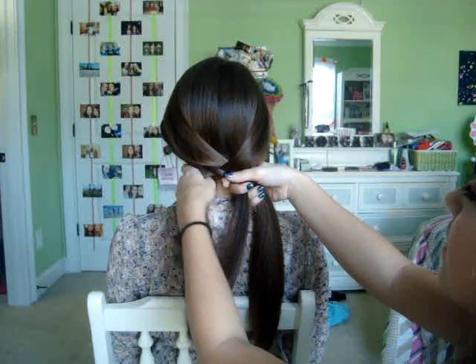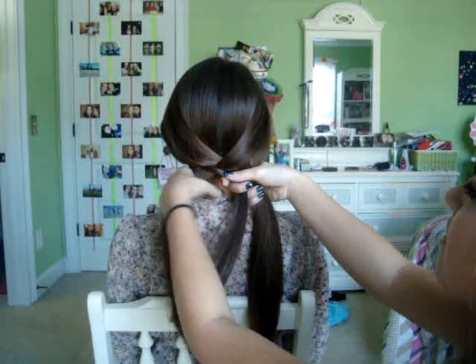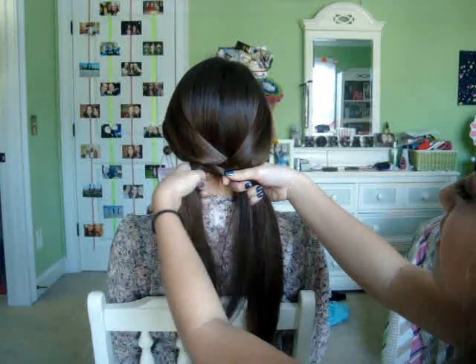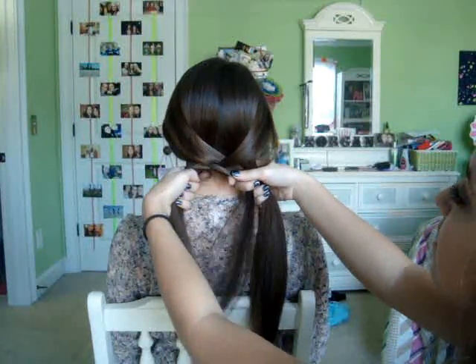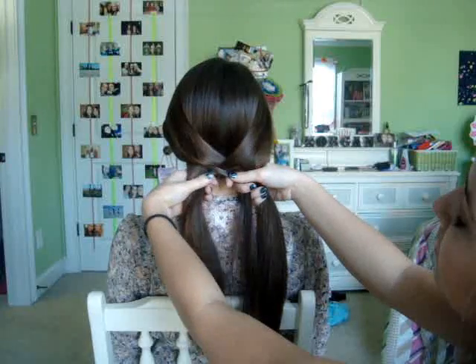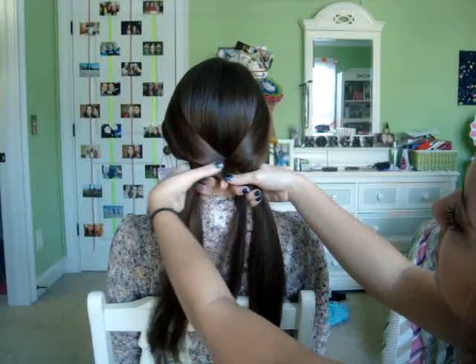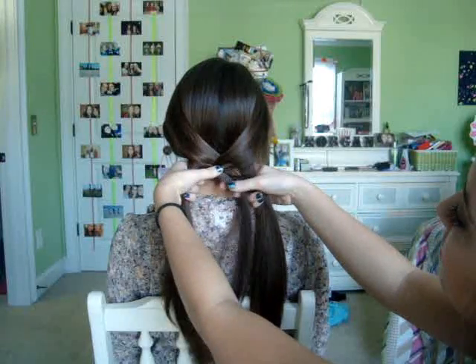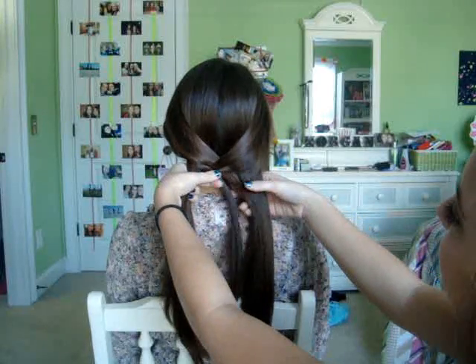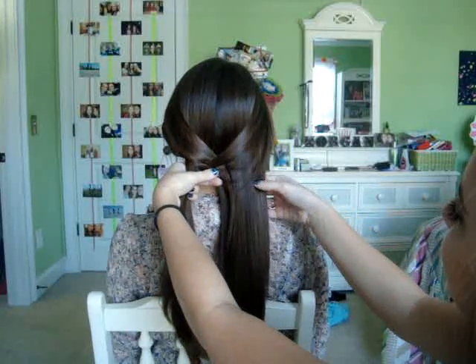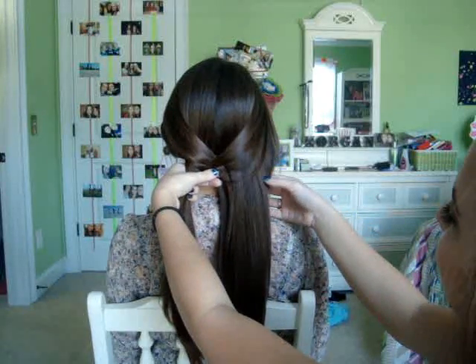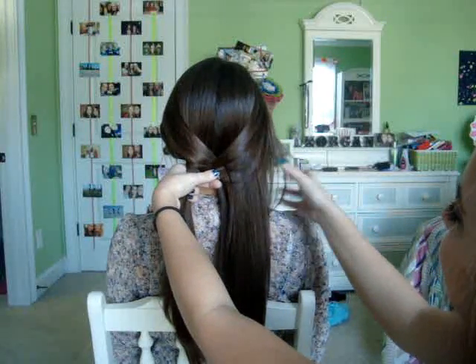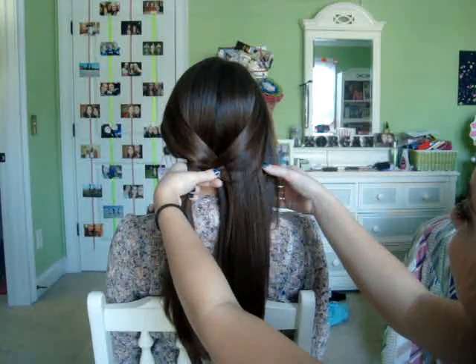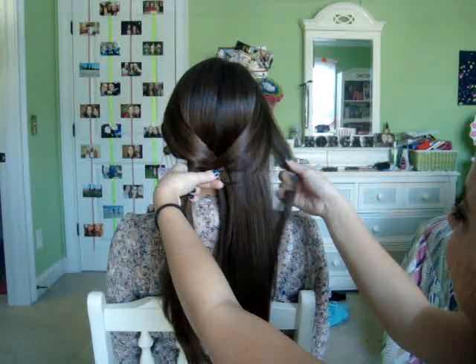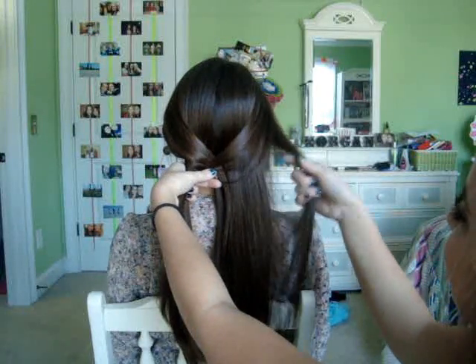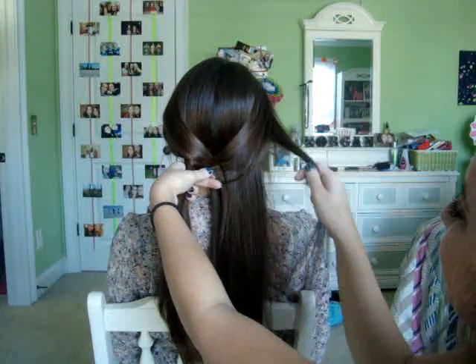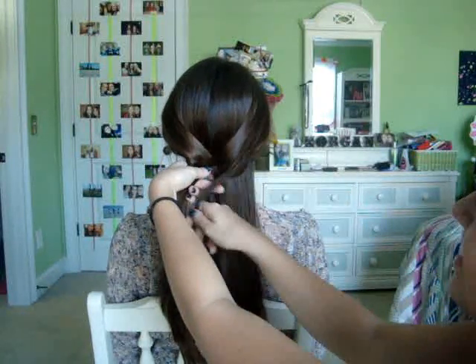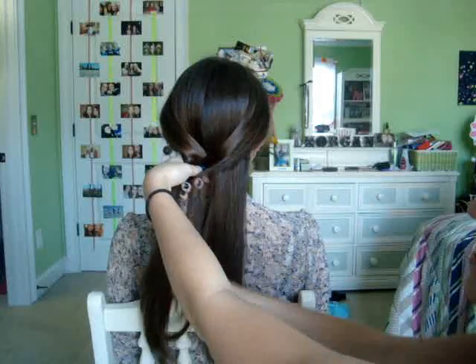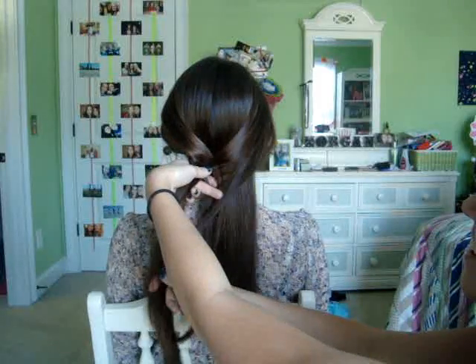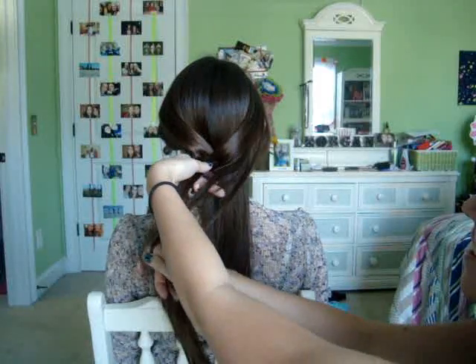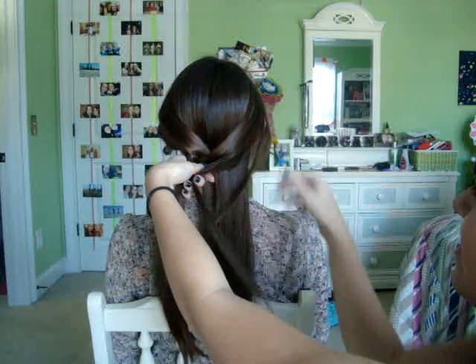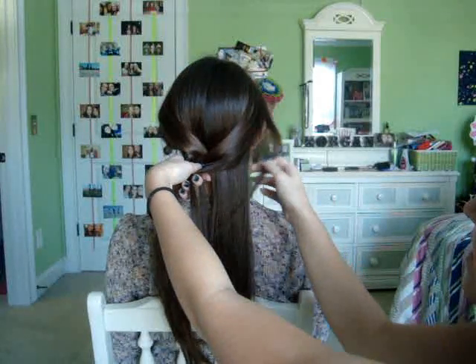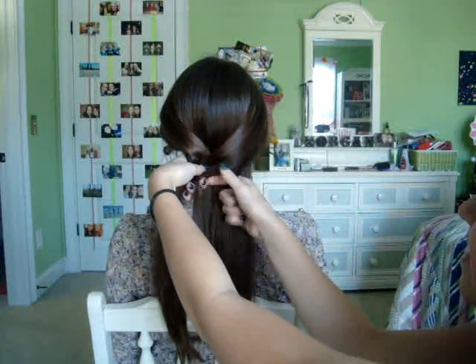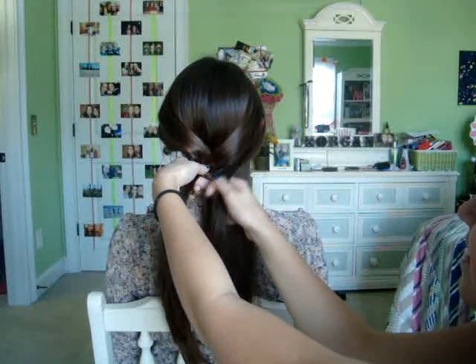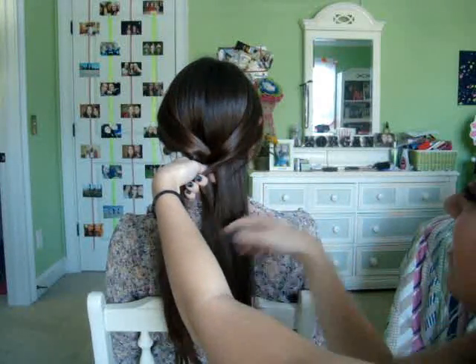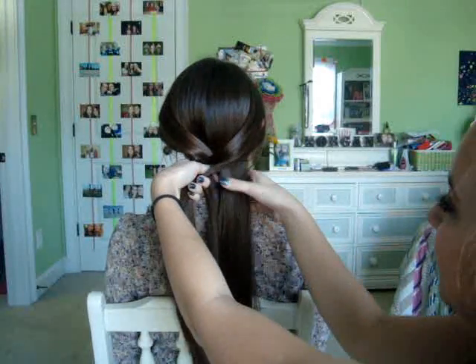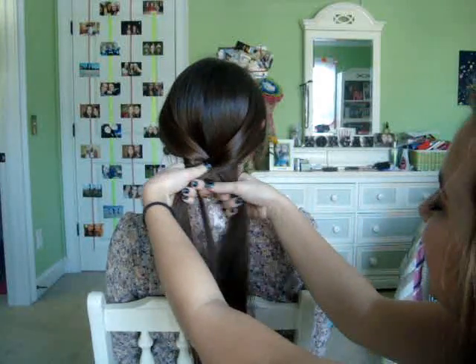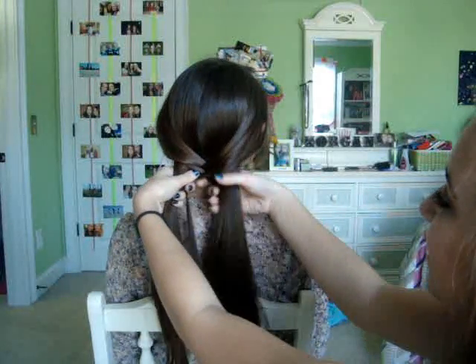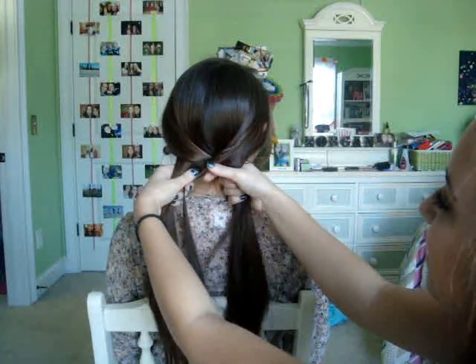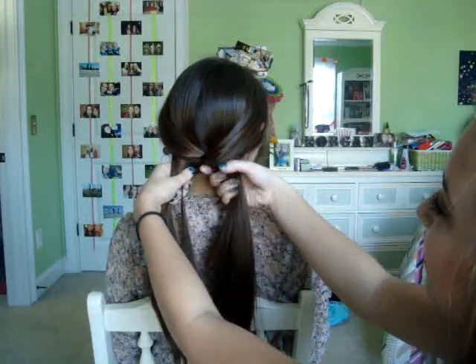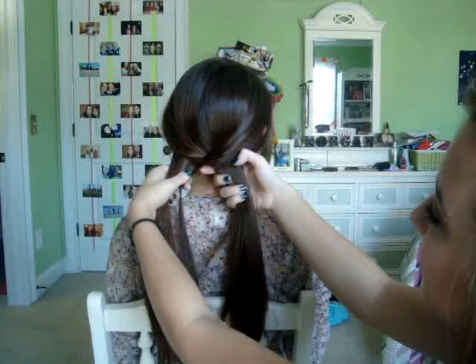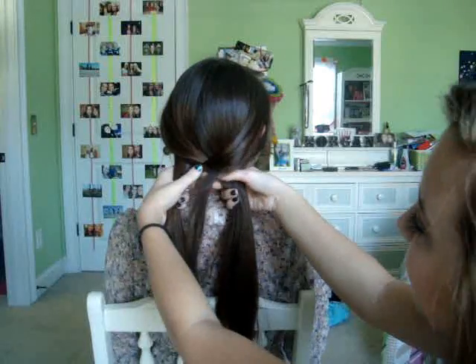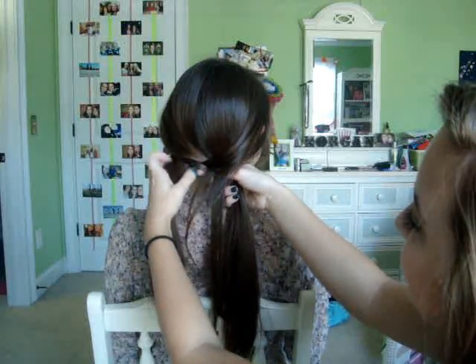Sydney, entertain us! I don't know what she's doing back there because I don't know how to do a fishtail braid. I'm sure after this video I will know how — yes!